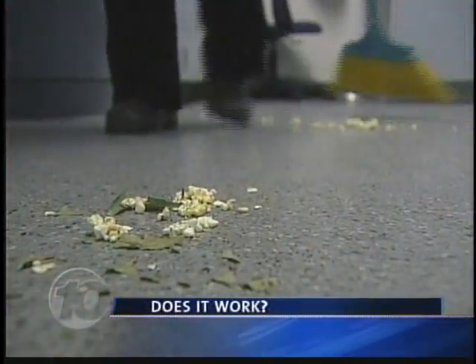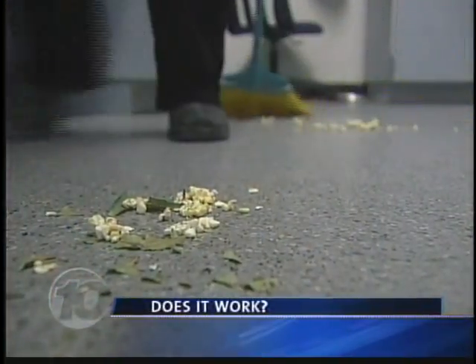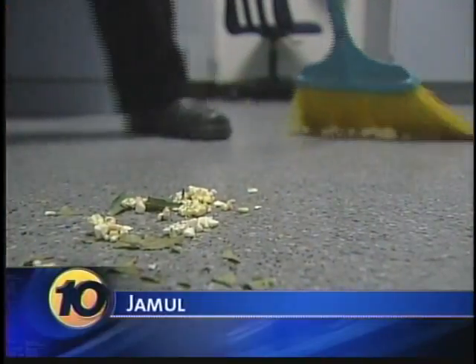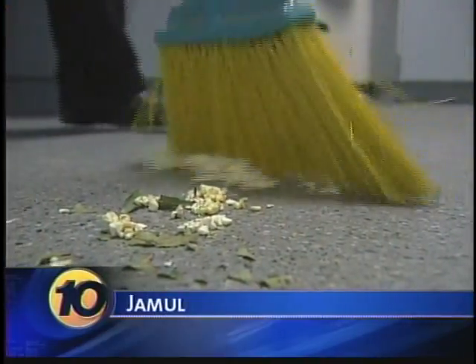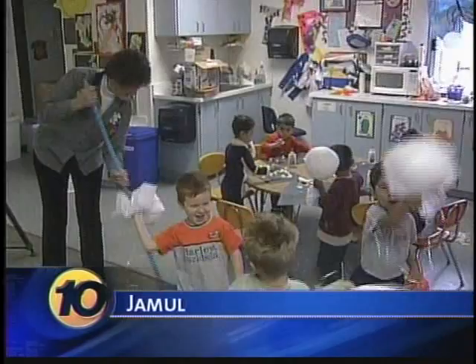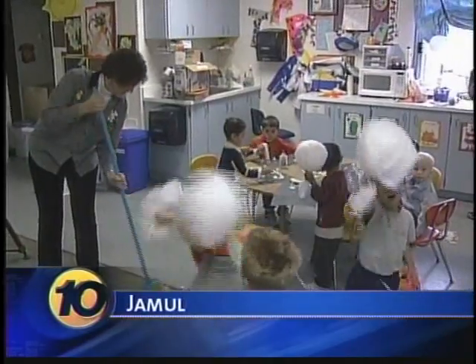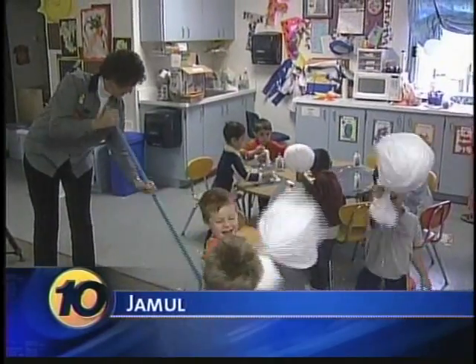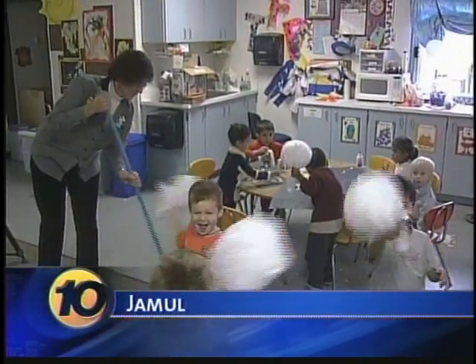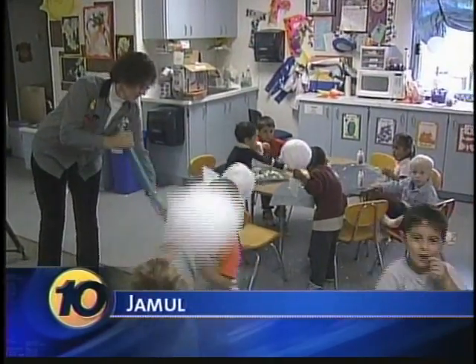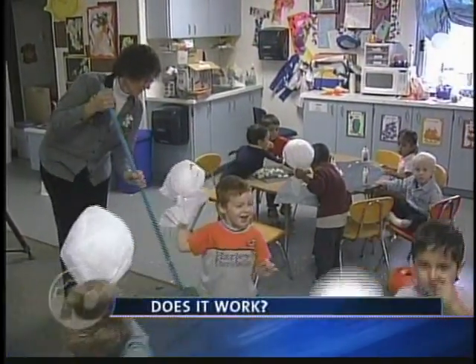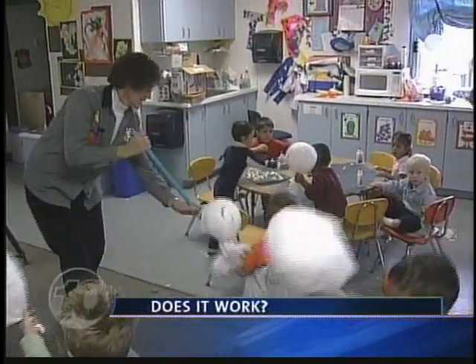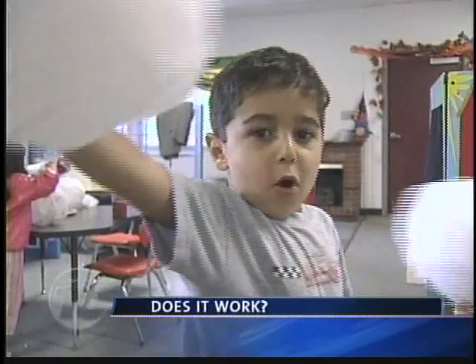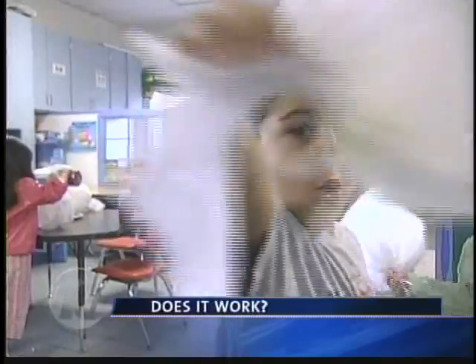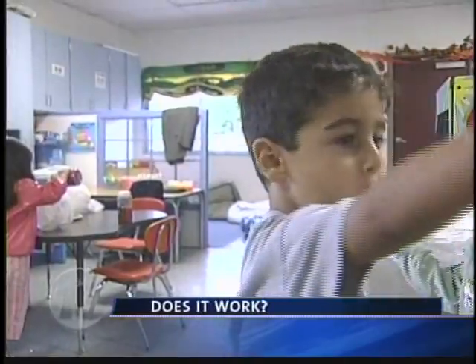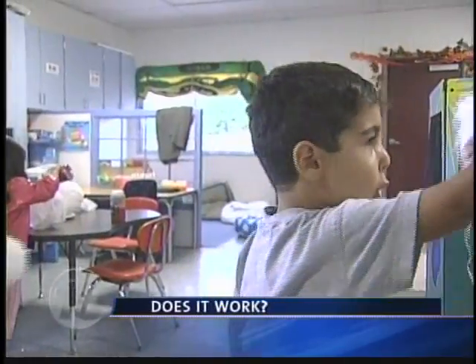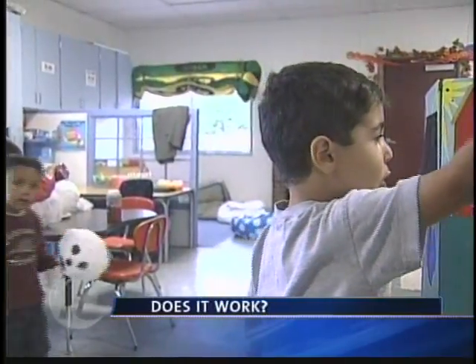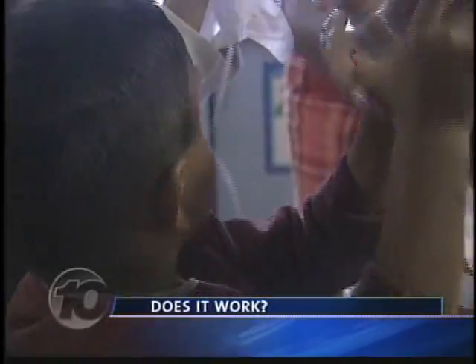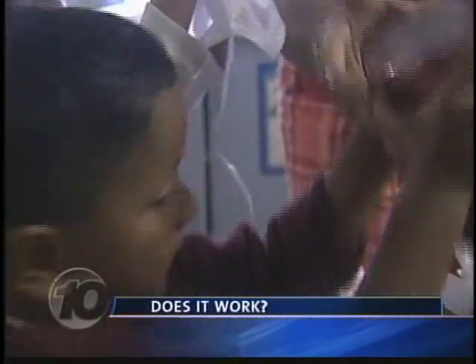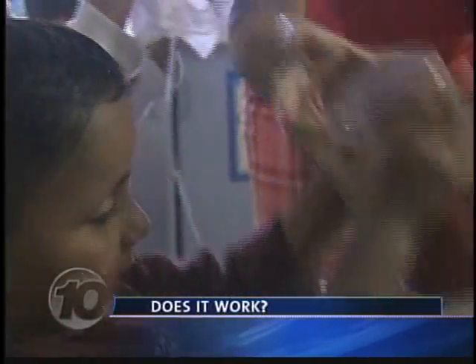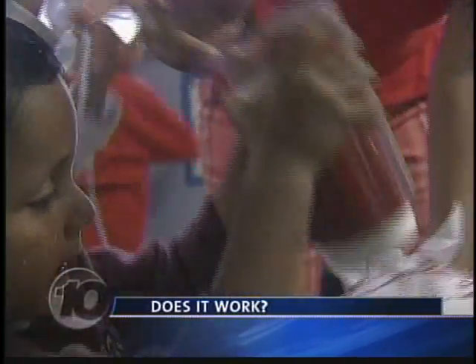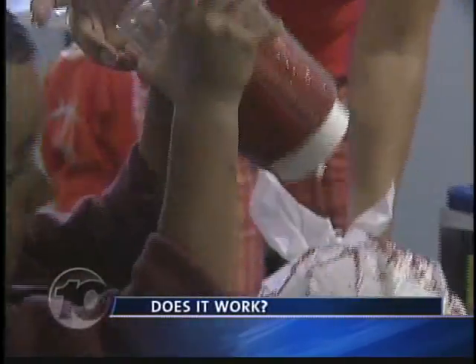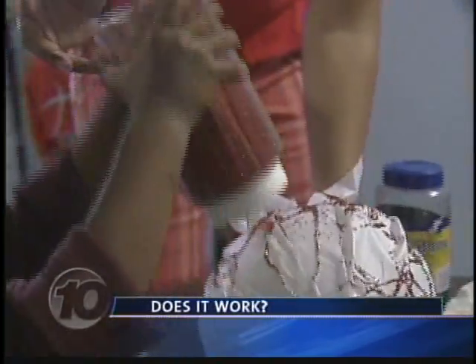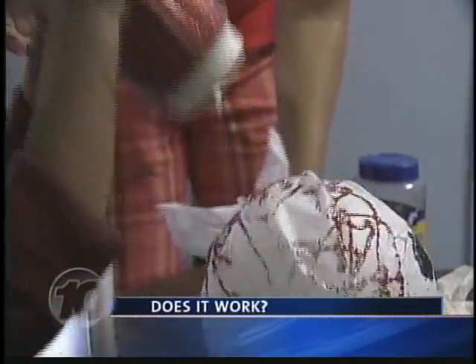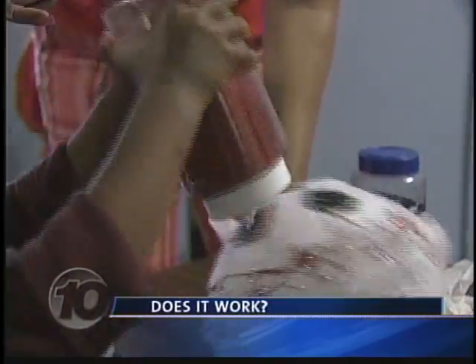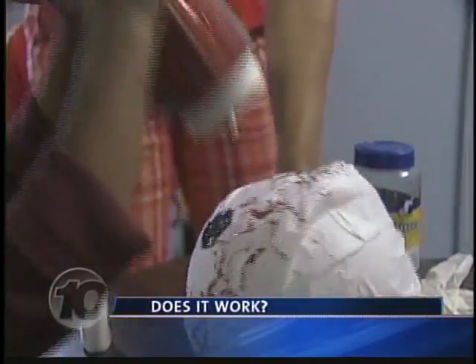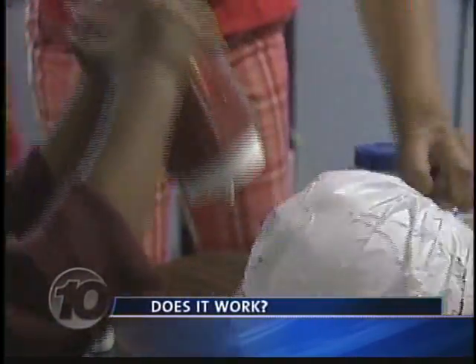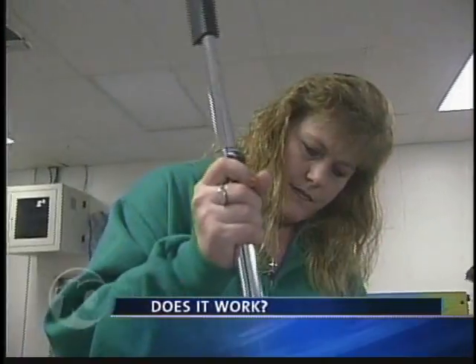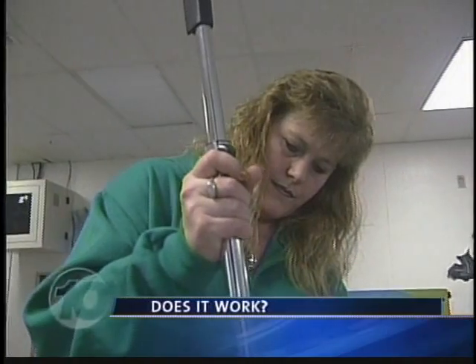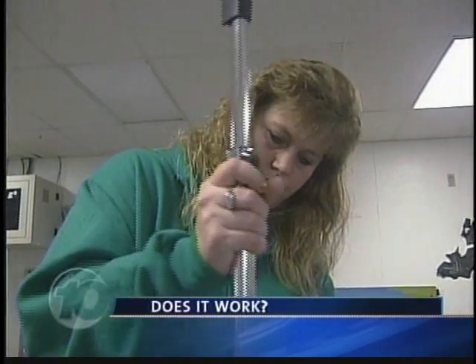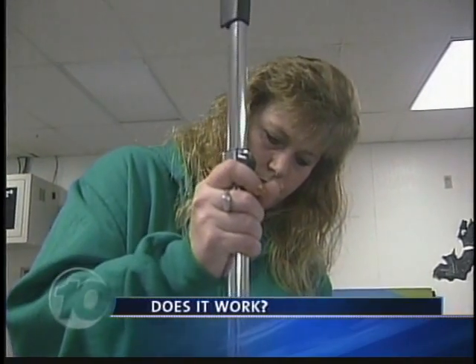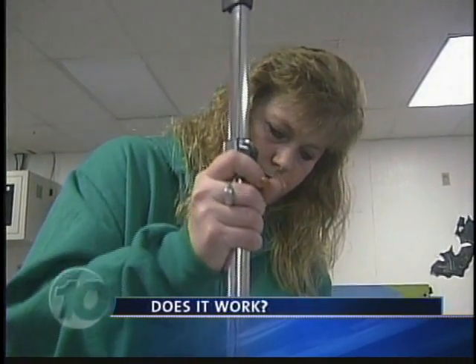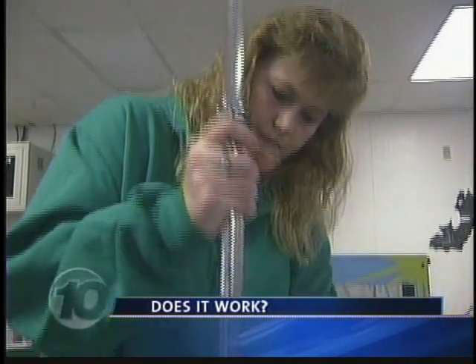What better way to test a cleaning tool than to elicit the help of professional mess makers? Kids at the Humboldt Free School. To counter the mess, a professional cleaner — Mary Maid's field supervisor, Joni Fontana.